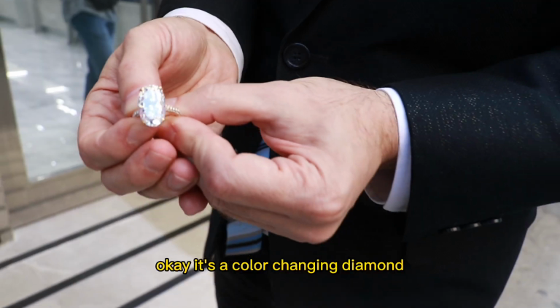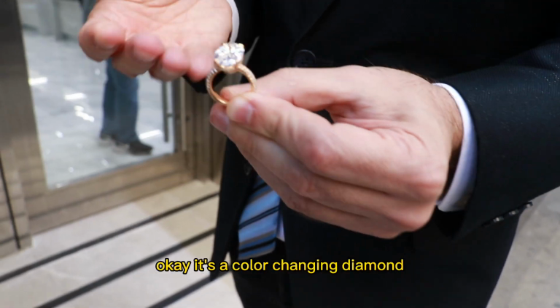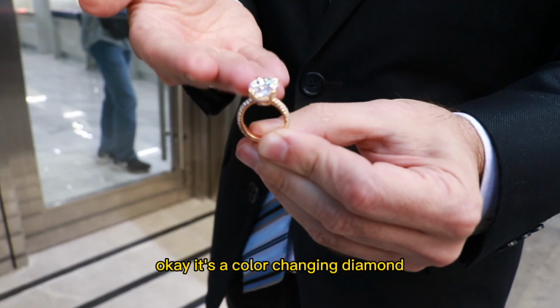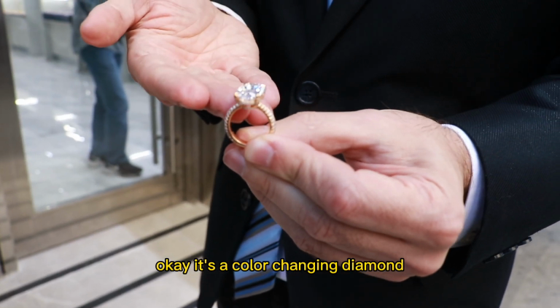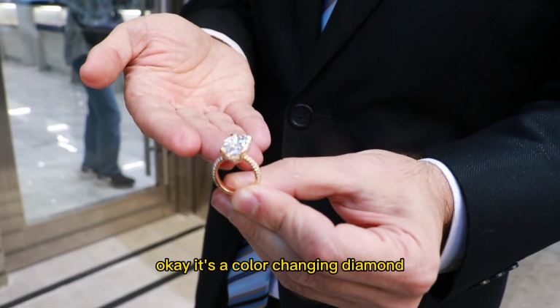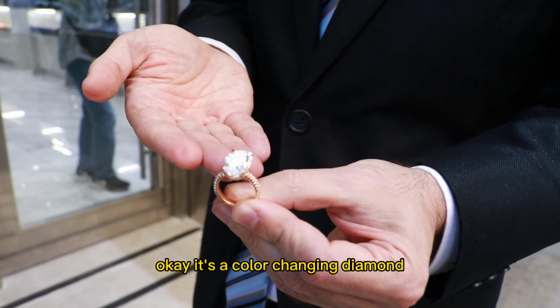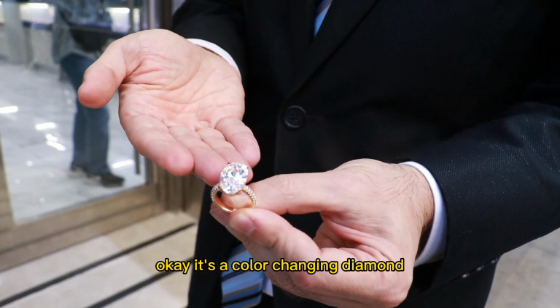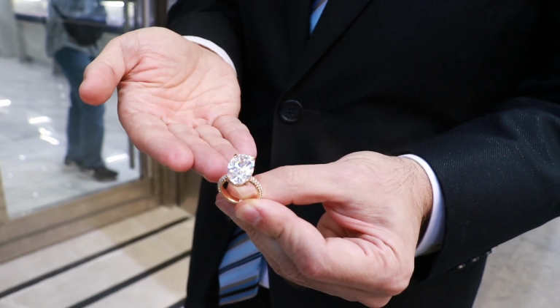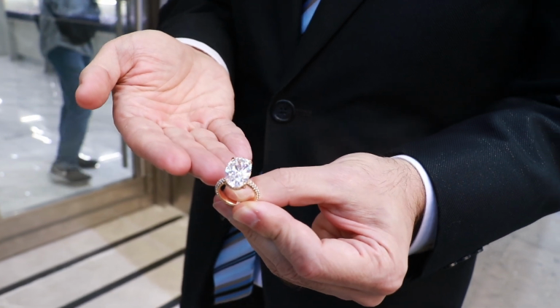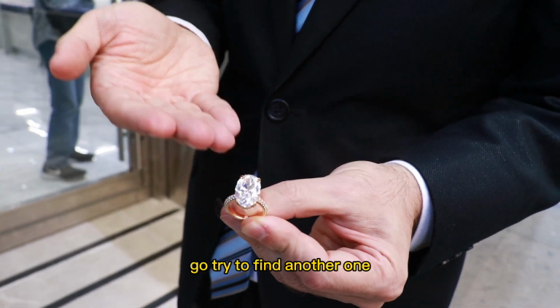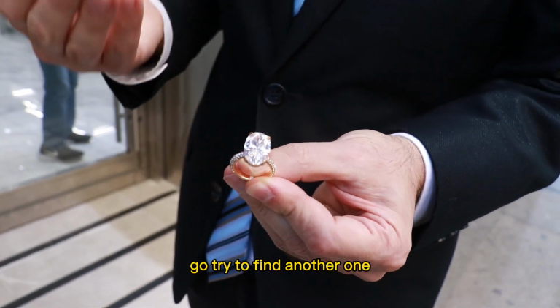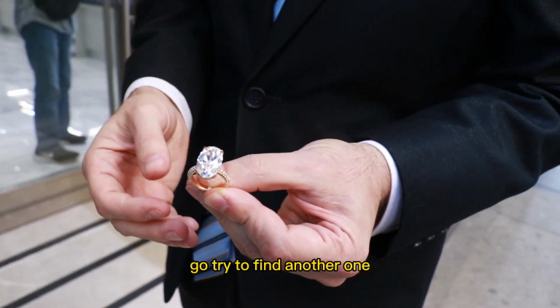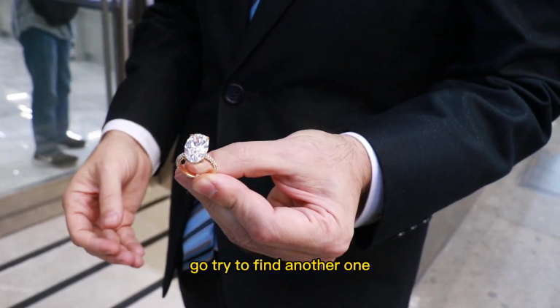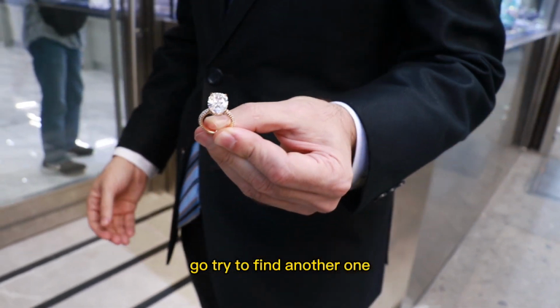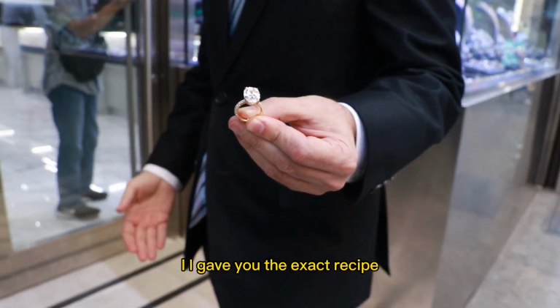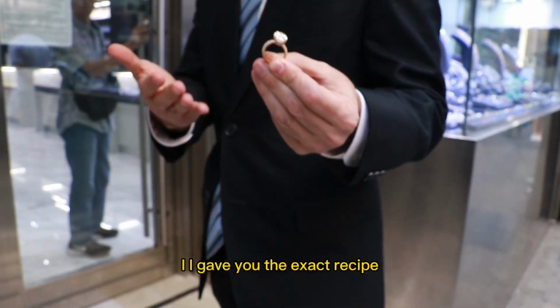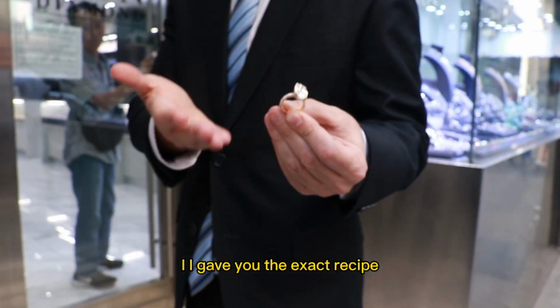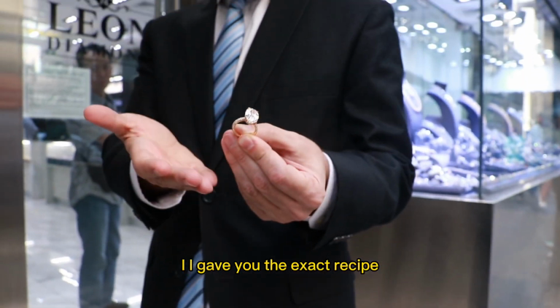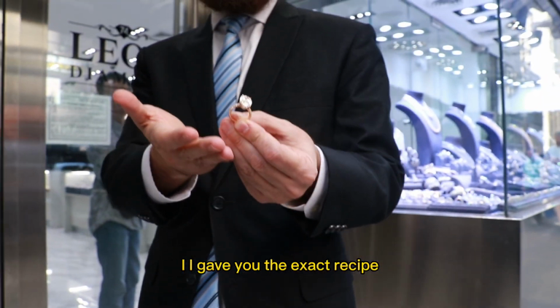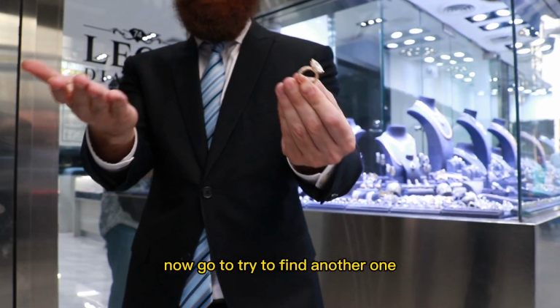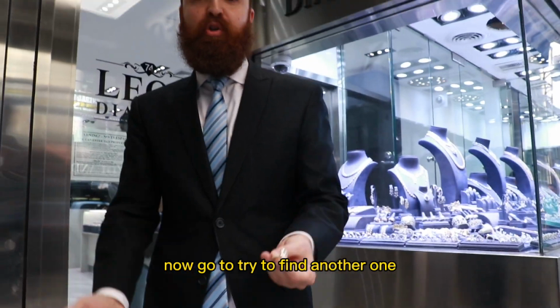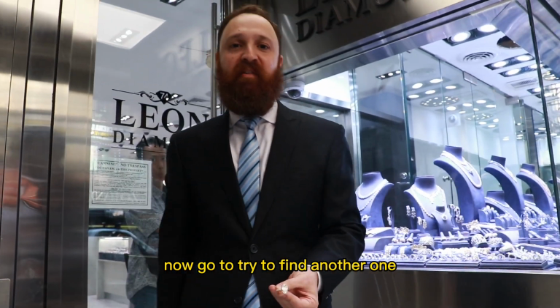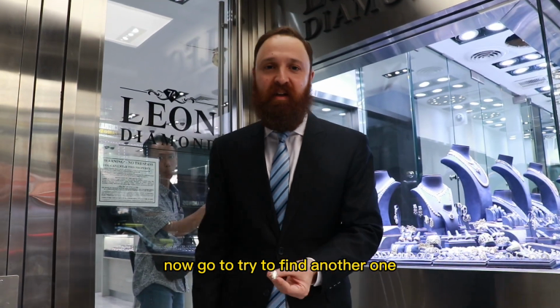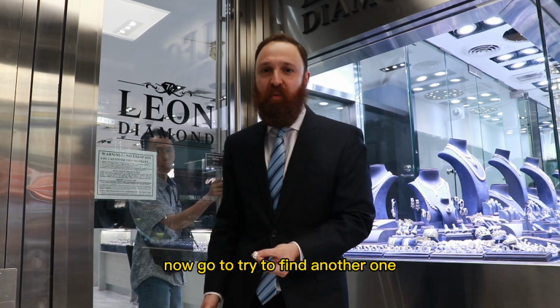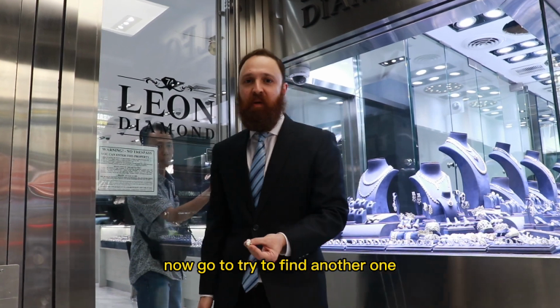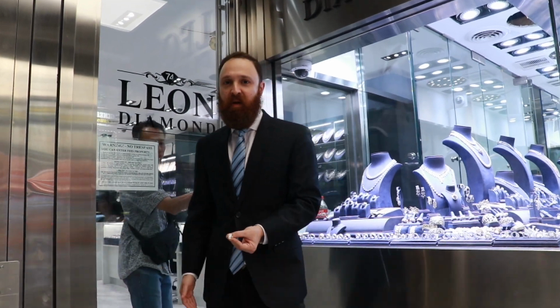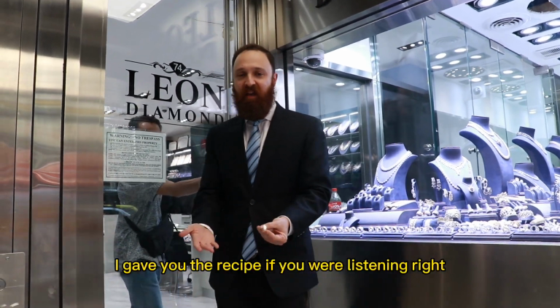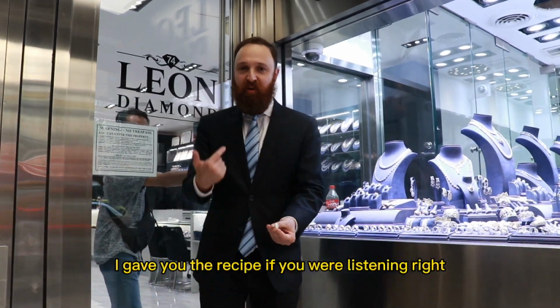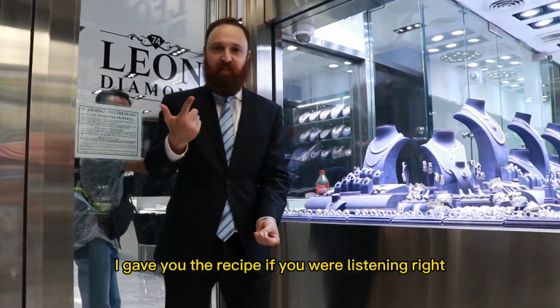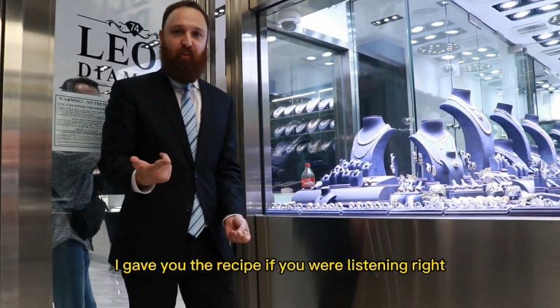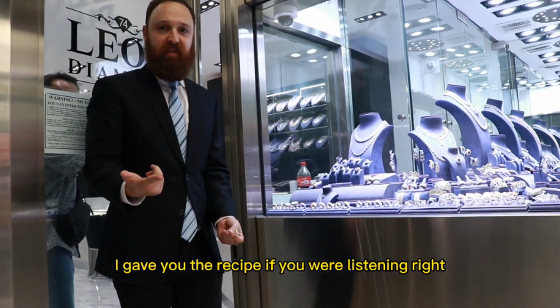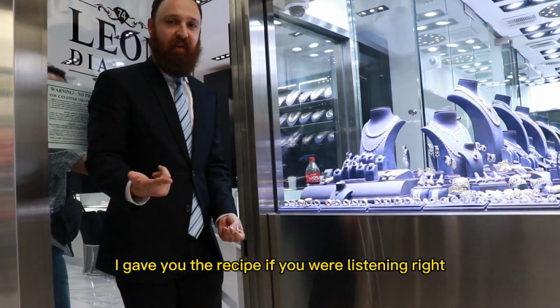Okay, it's a color-changing diamond. Go try to find another one. I gave you the exact recipe — now go try to find another one. I gave you the recipe if you were listening, right?